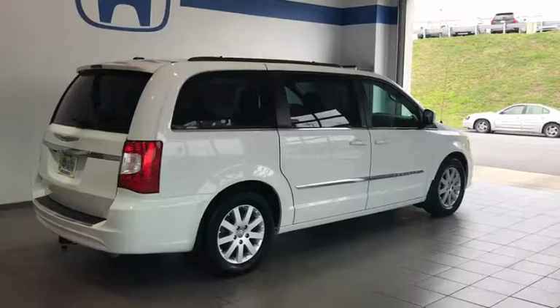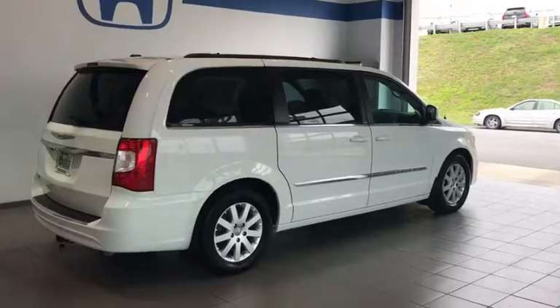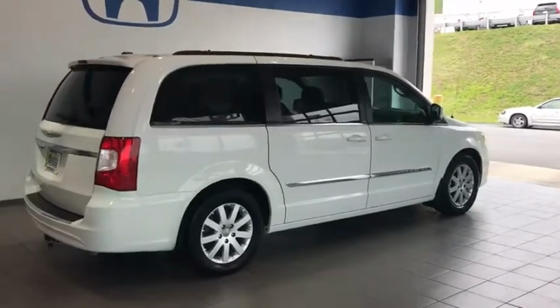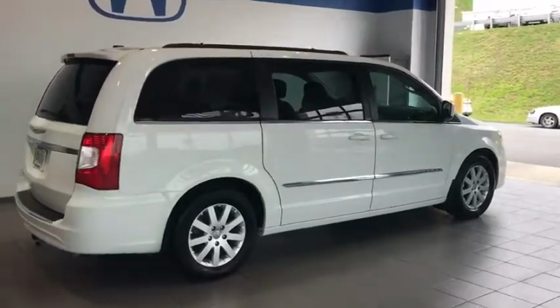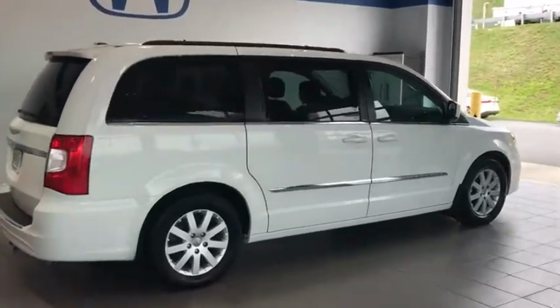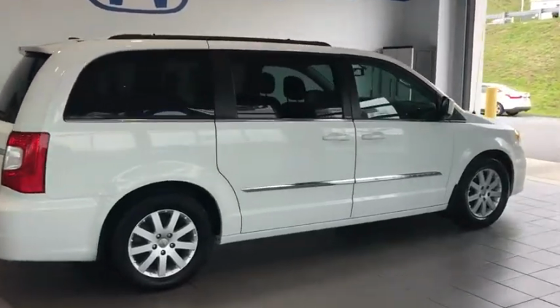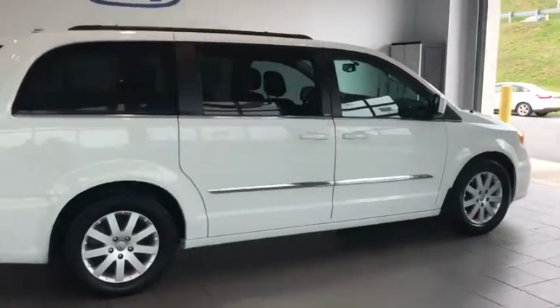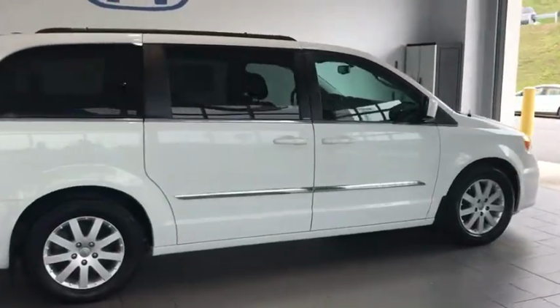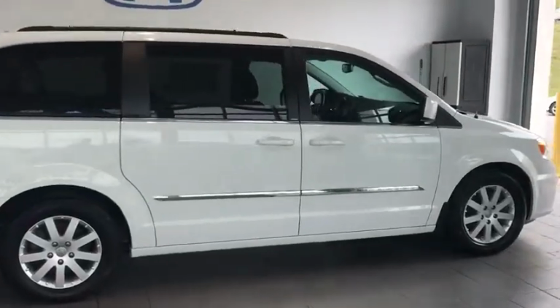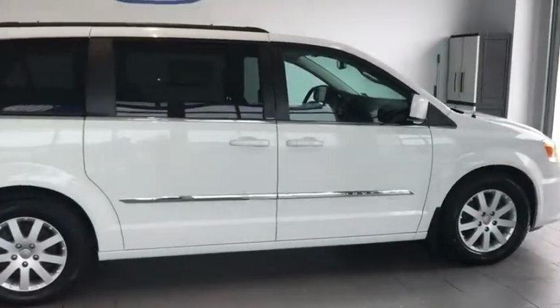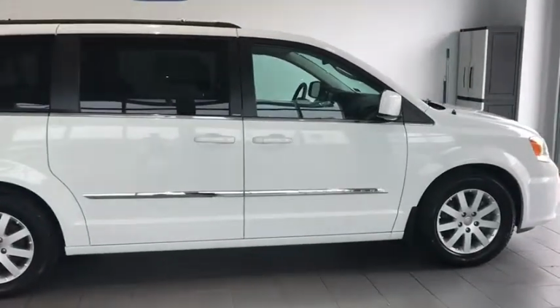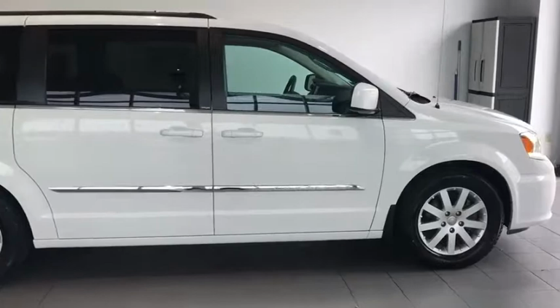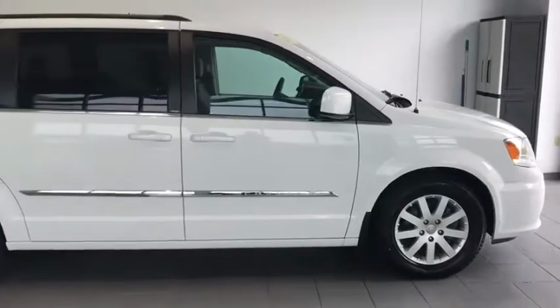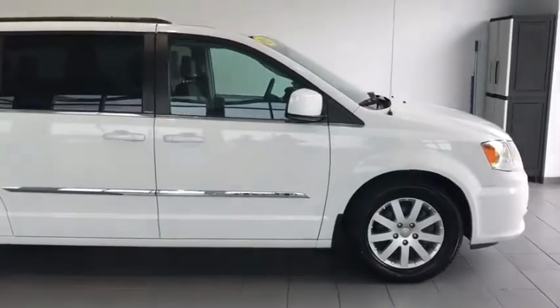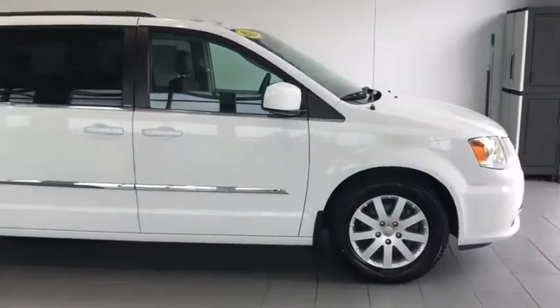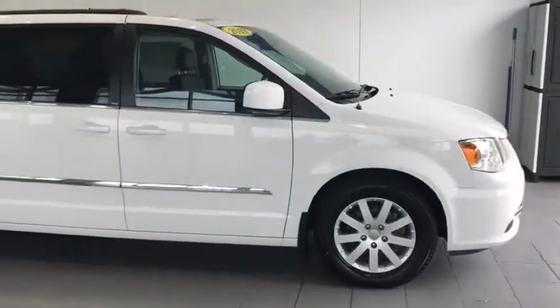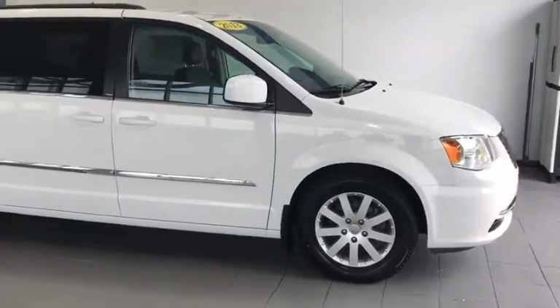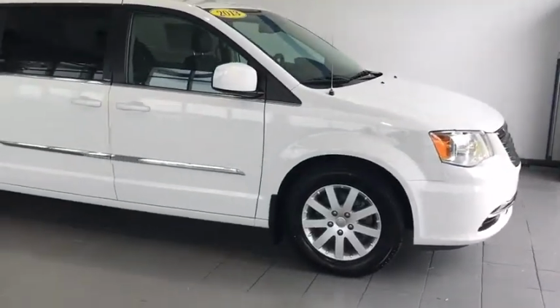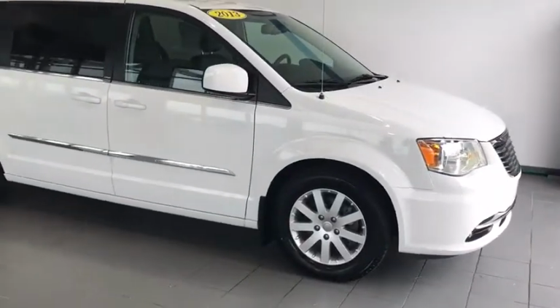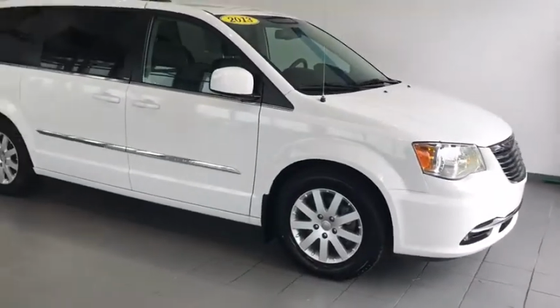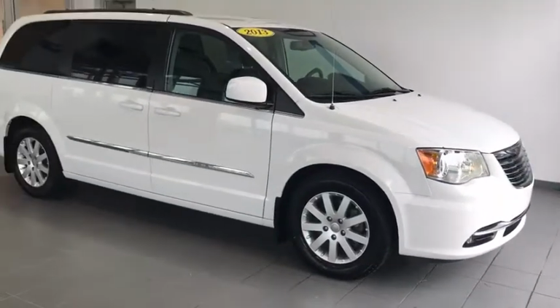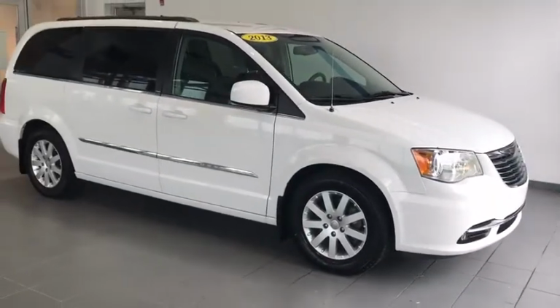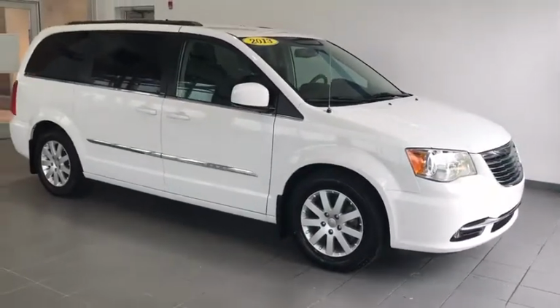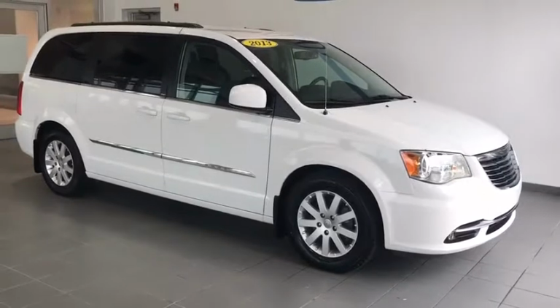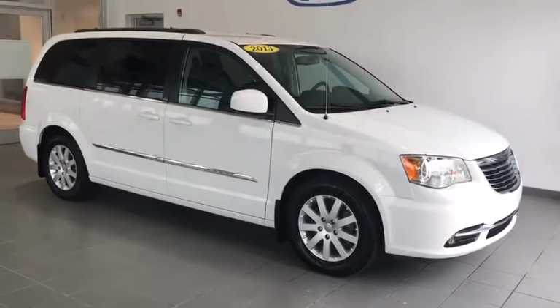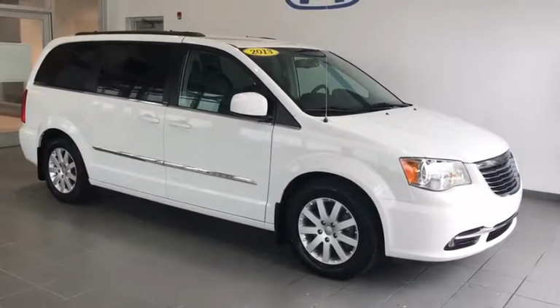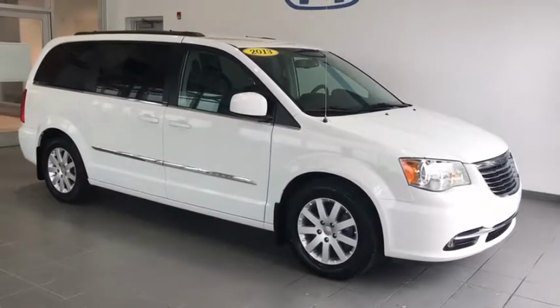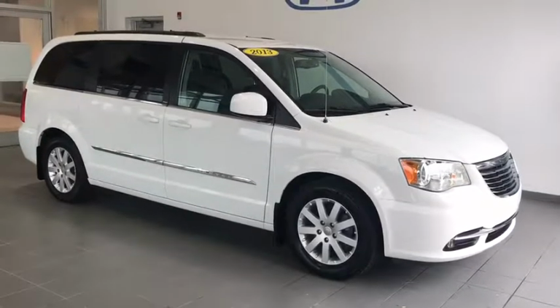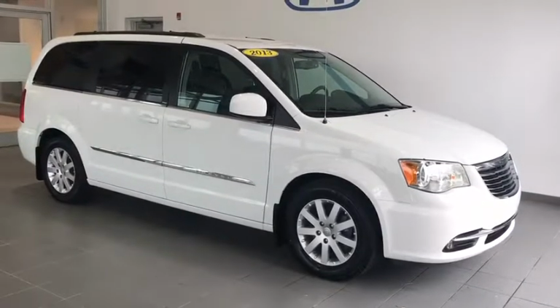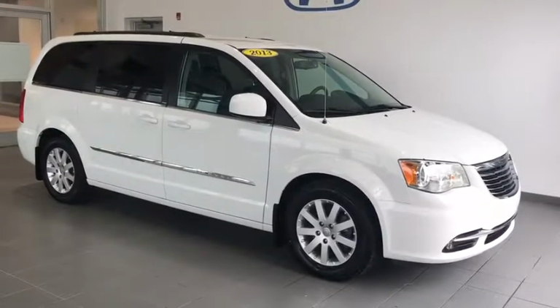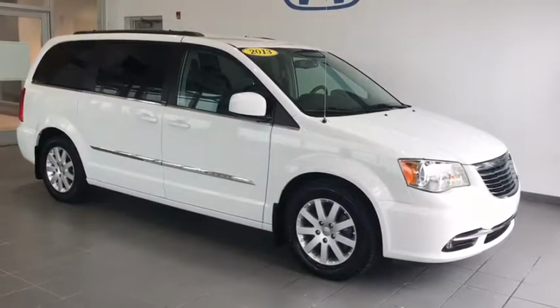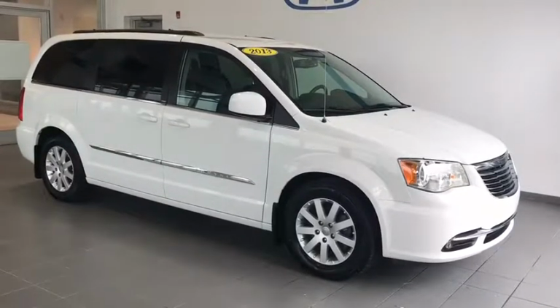This is a 2013 Chrysler Town & Country Touring Edition. This van is fully loaded with a nice white pearl coat exterior along with privacy glass — it is a very sharp vehicle. Let's take a look at some of the inside features.